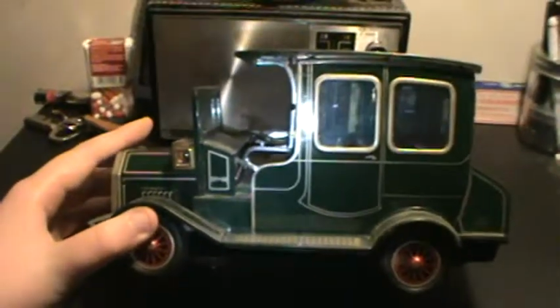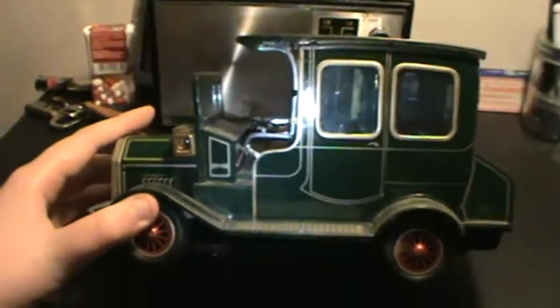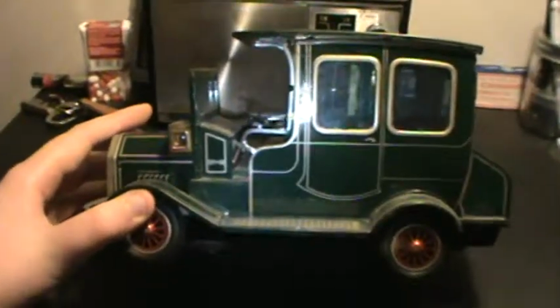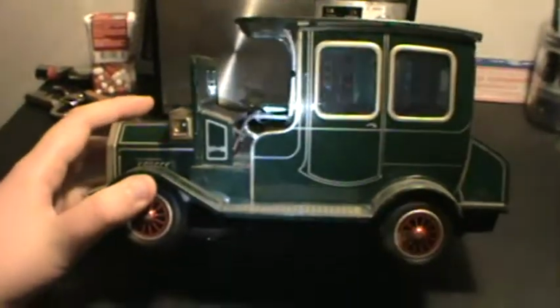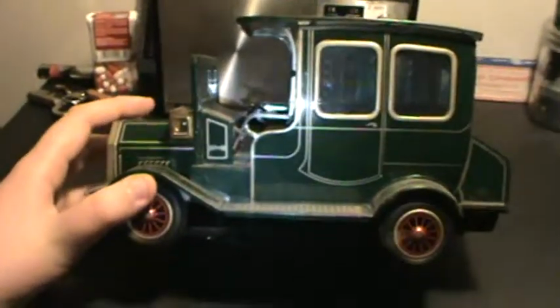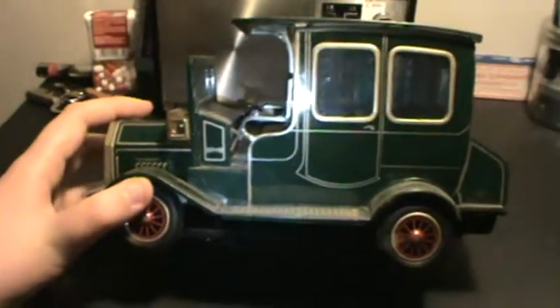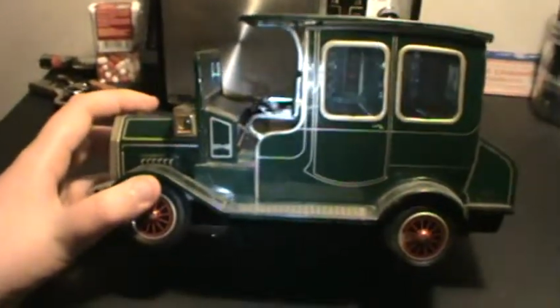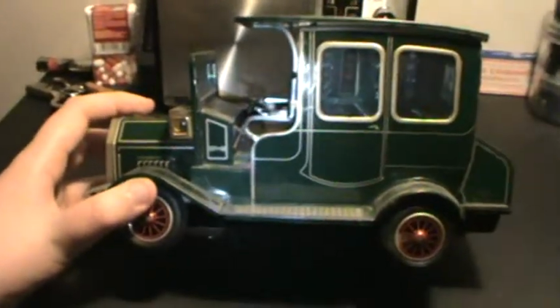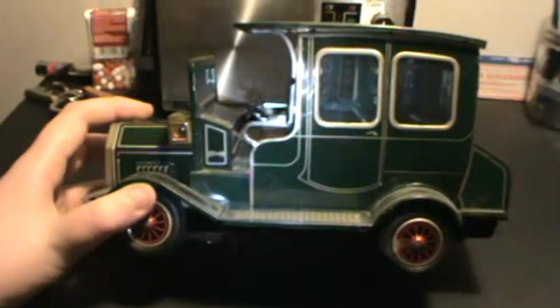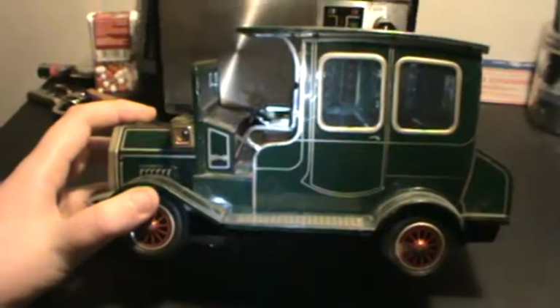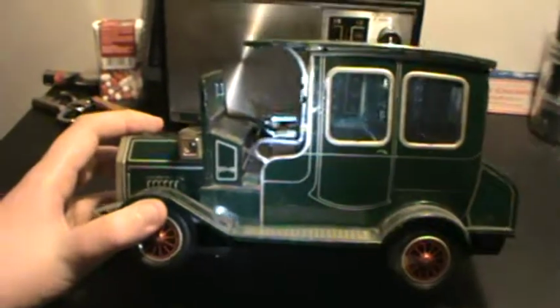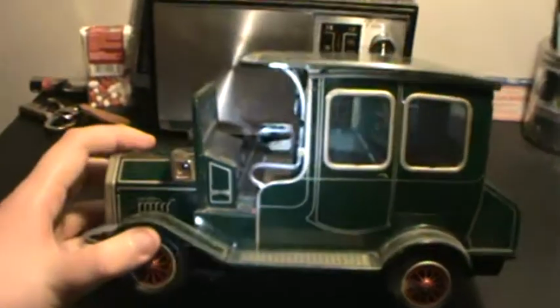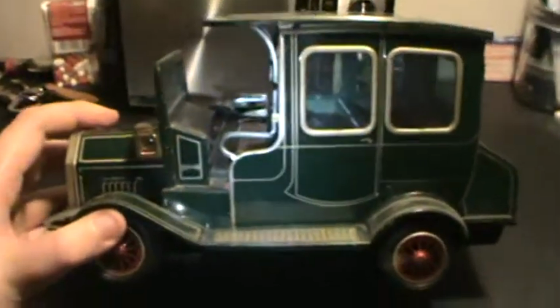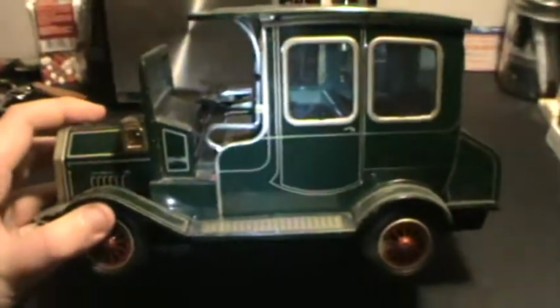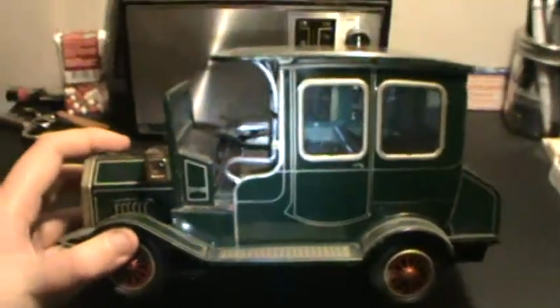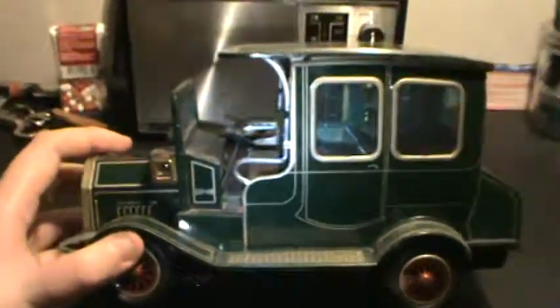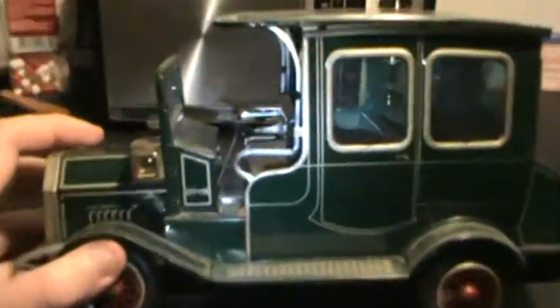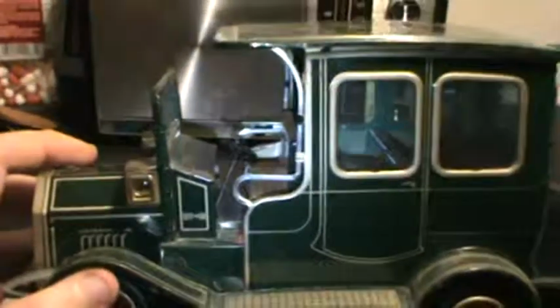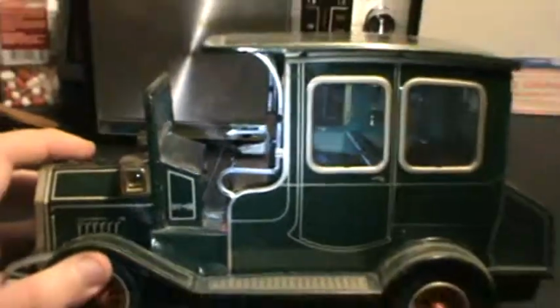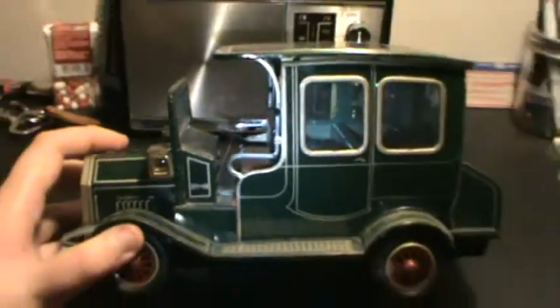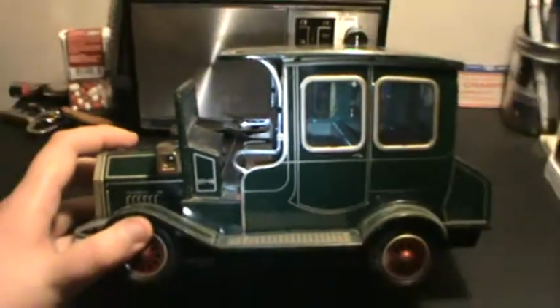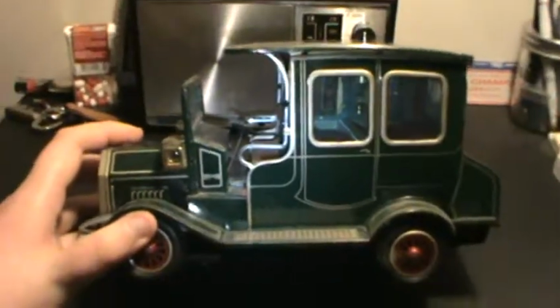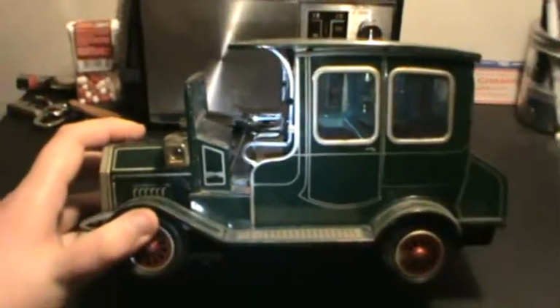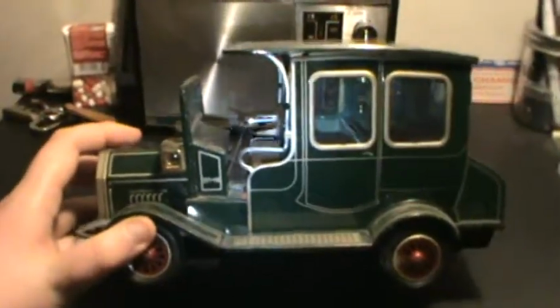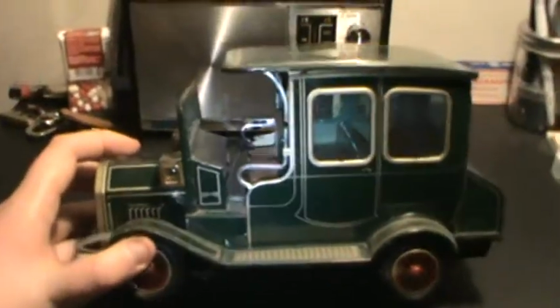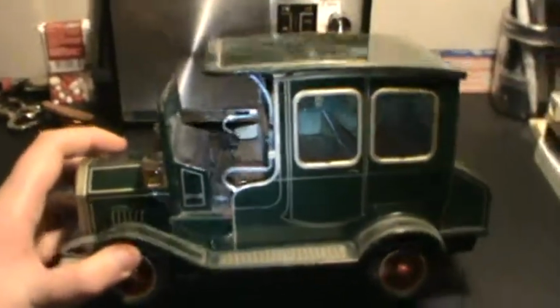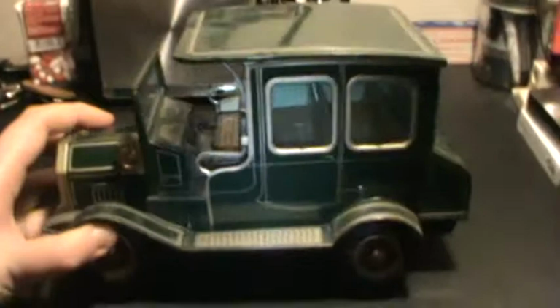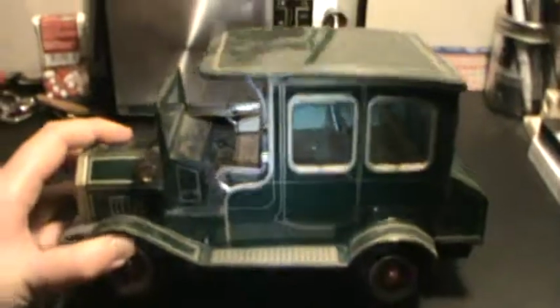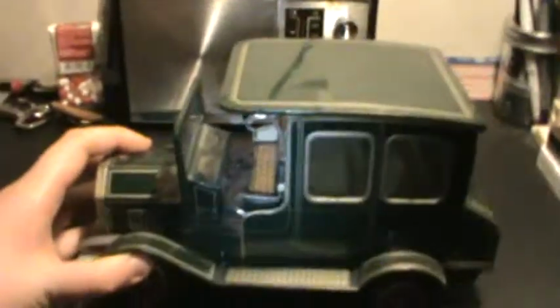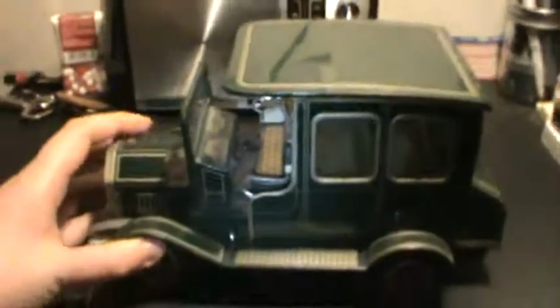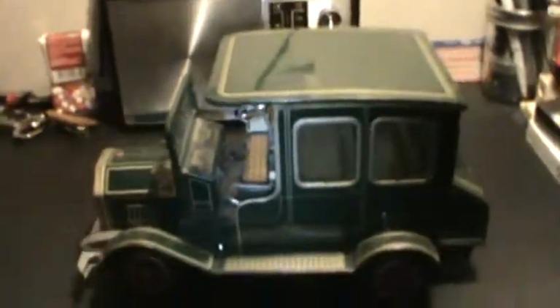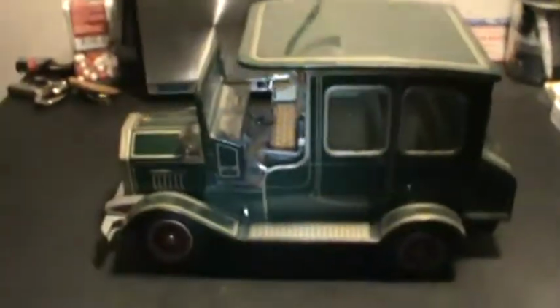Not so much about its value — well you can say that too — but mainly I would like to know how old it is. My dad doesn't remember it, so anyway, thank you for watching.